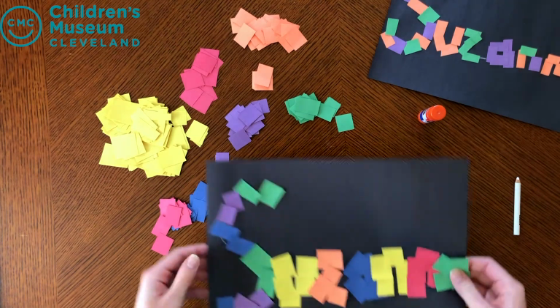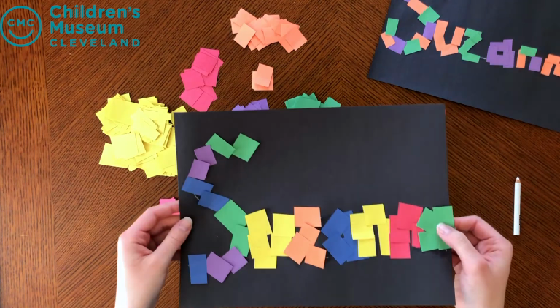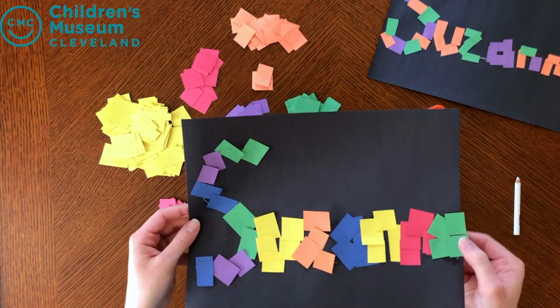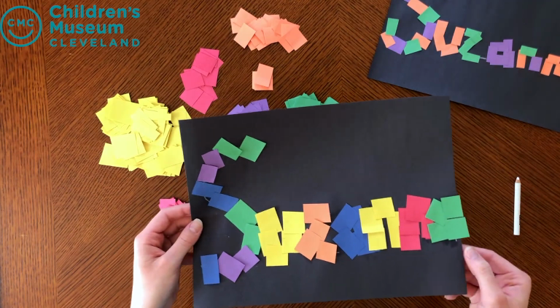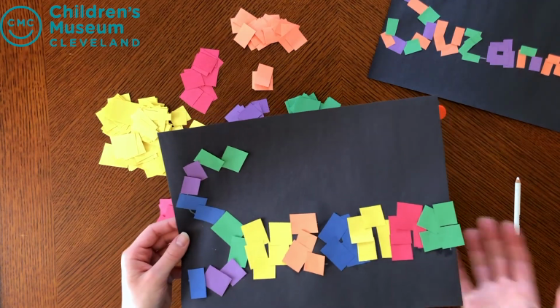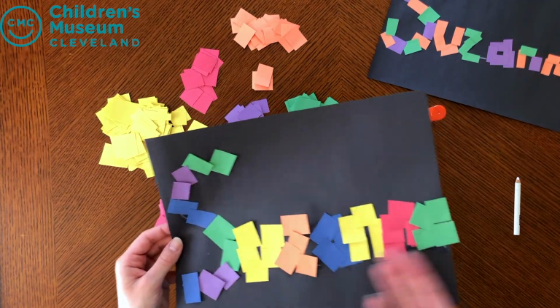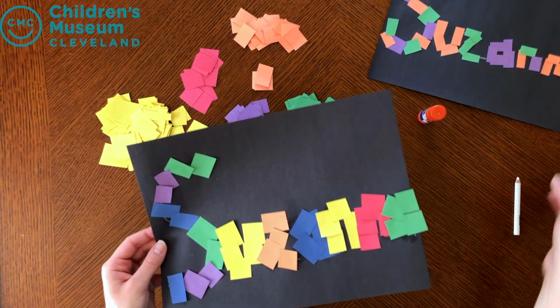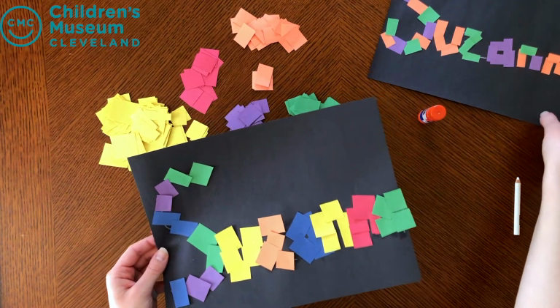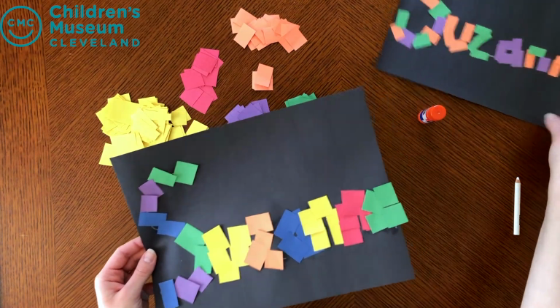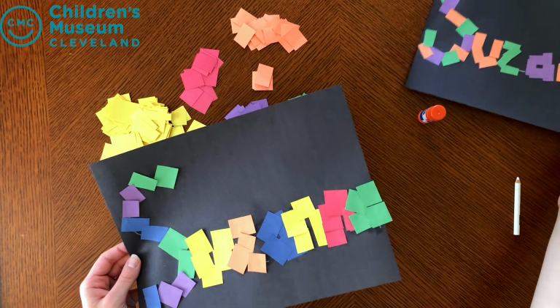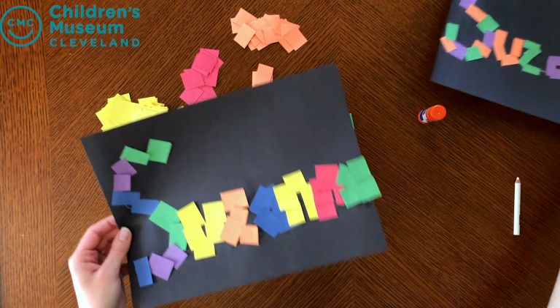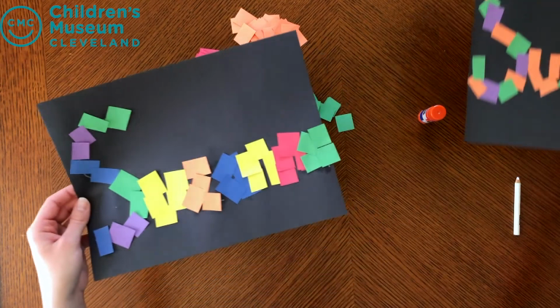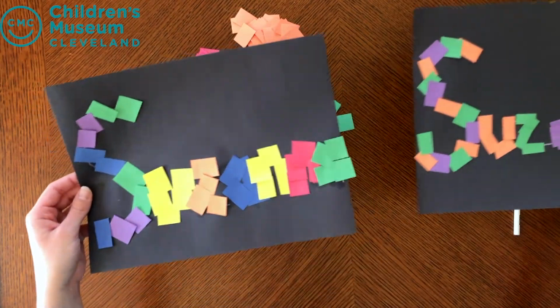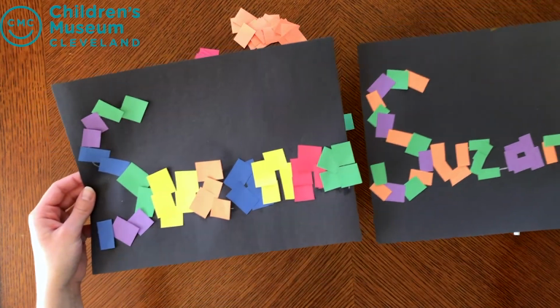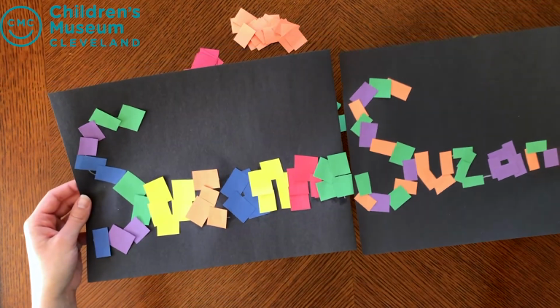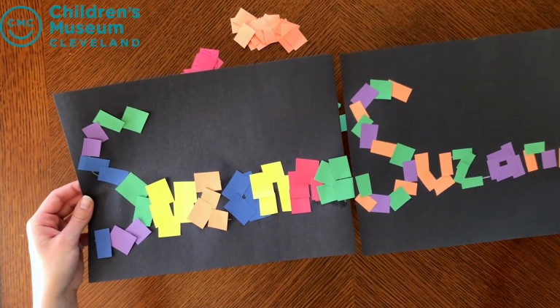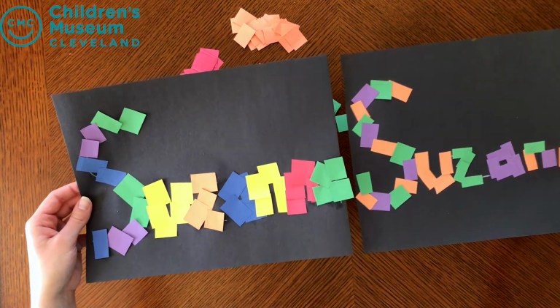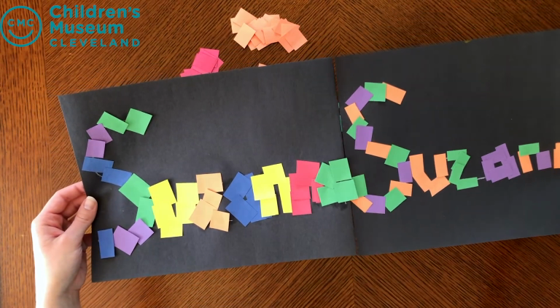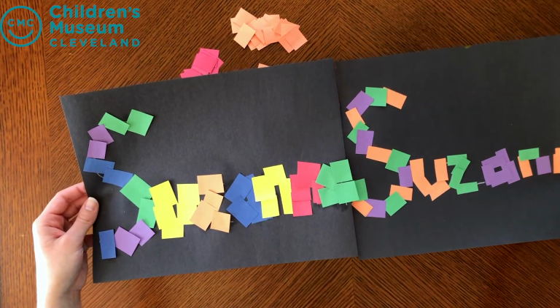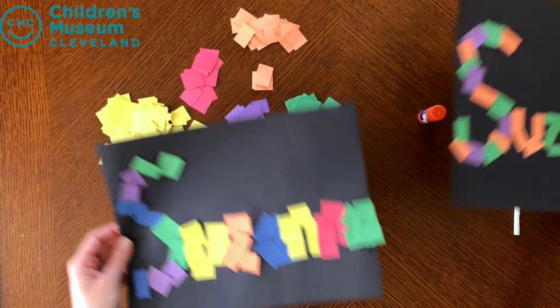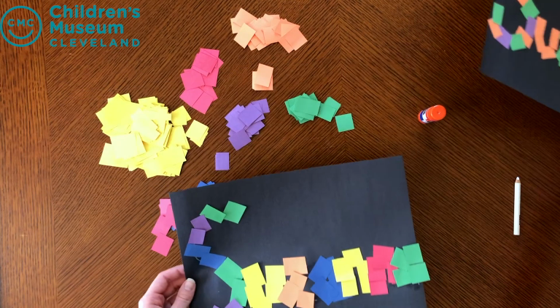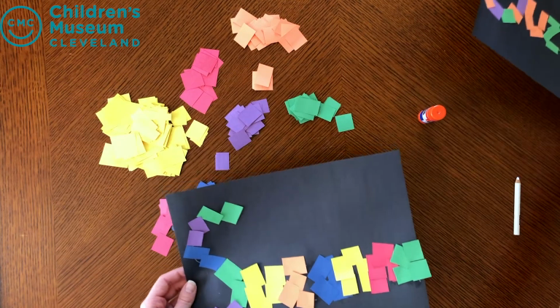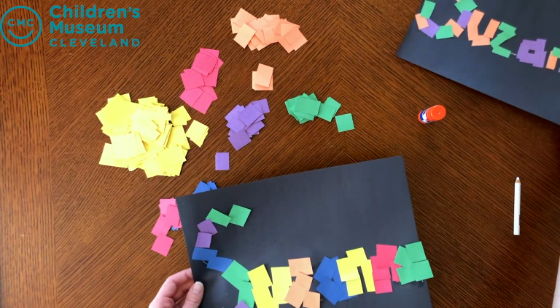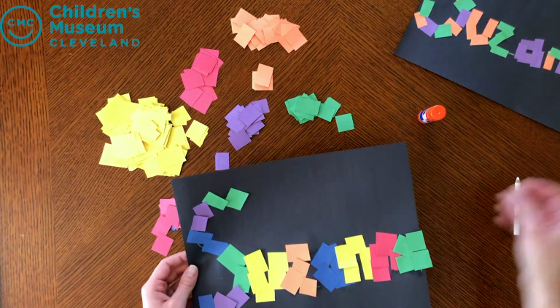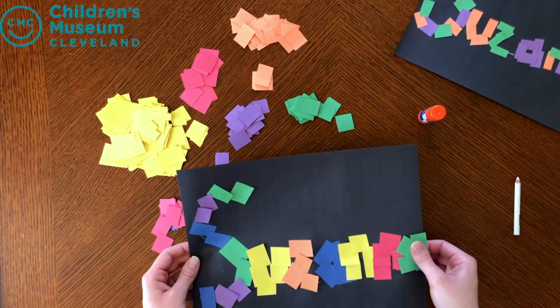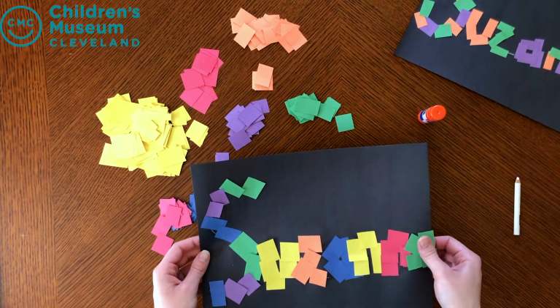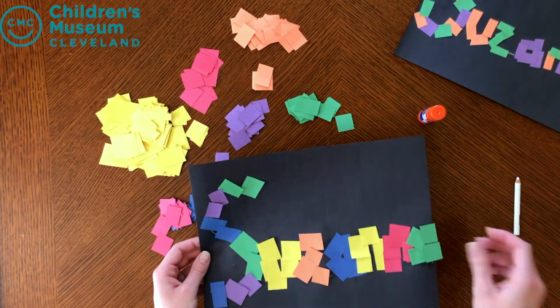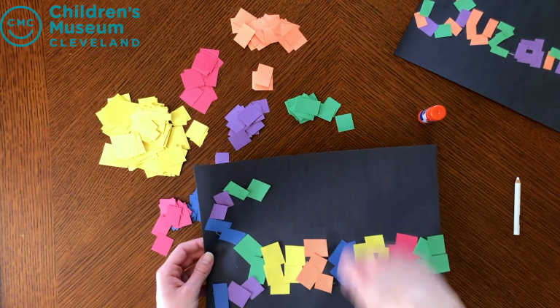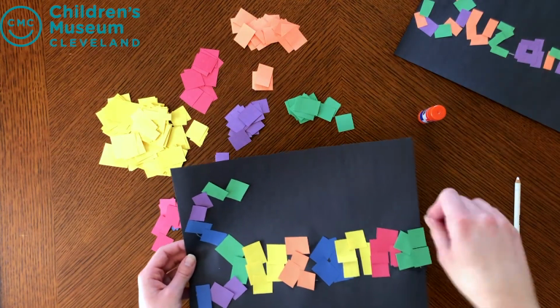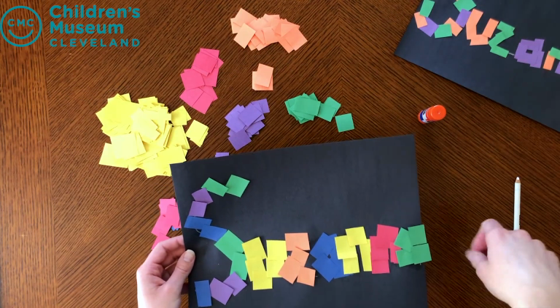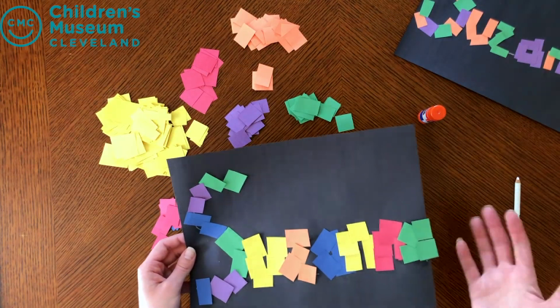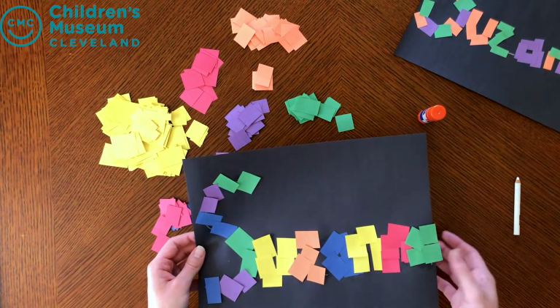So there it is. Now if you run out of space, what you can do is take two pieces of paper and tape them together to give you a bigger canvas. Or you can write in all capital letters — it's up to you.